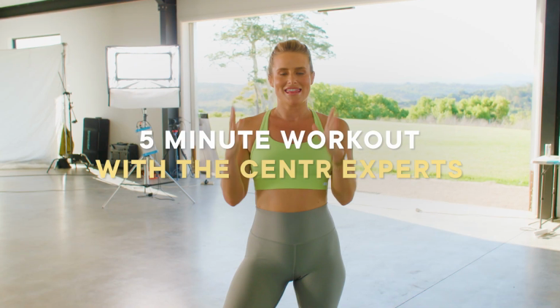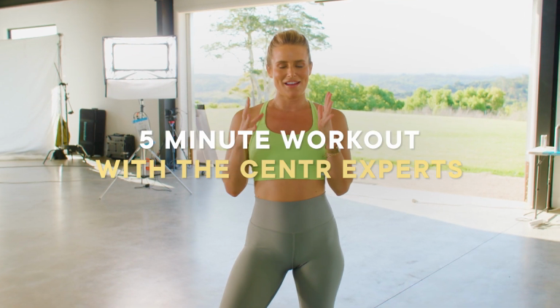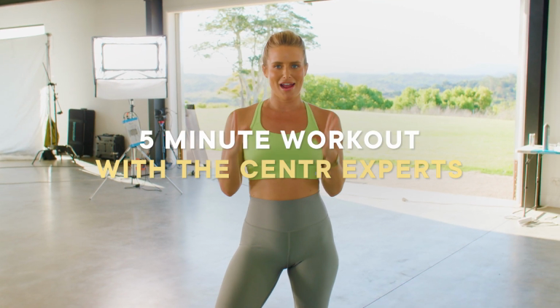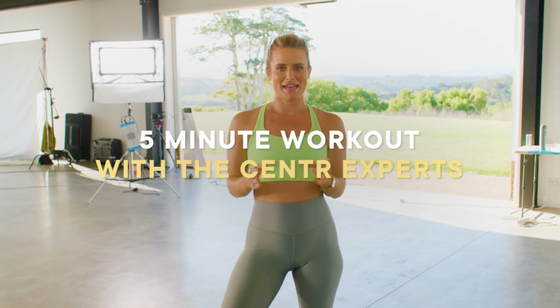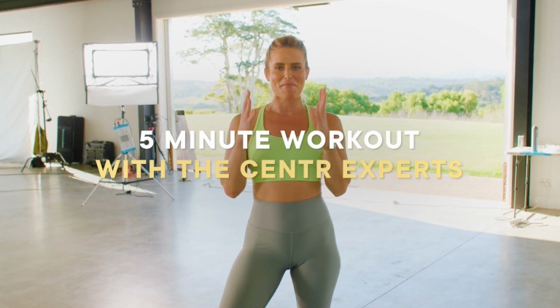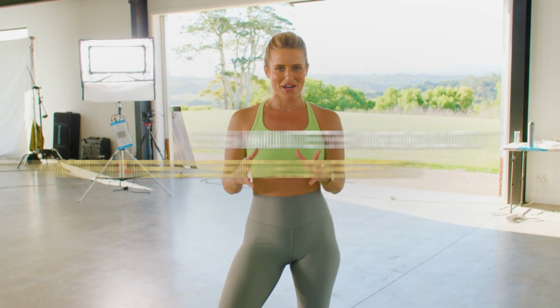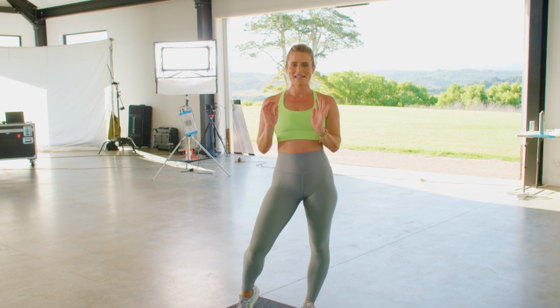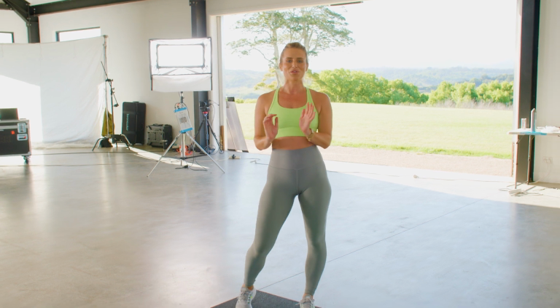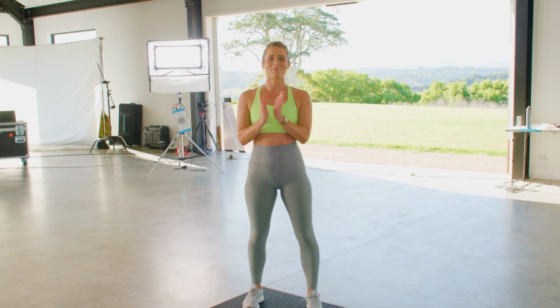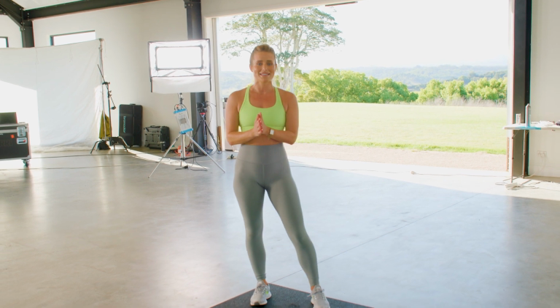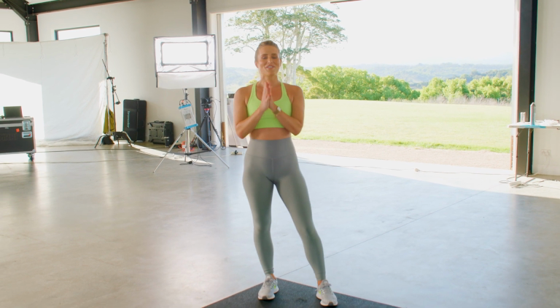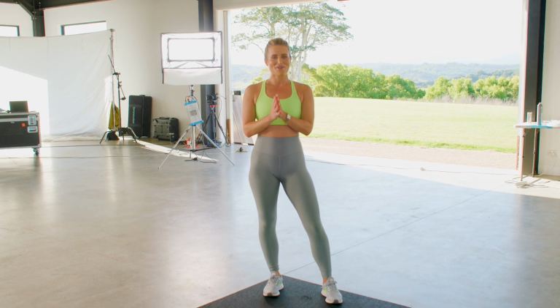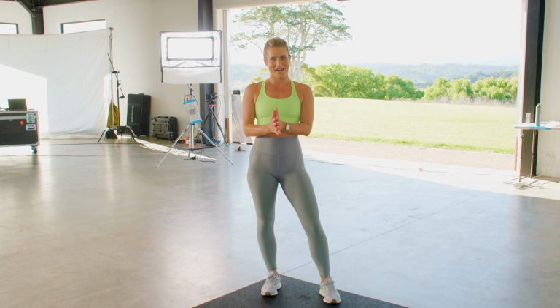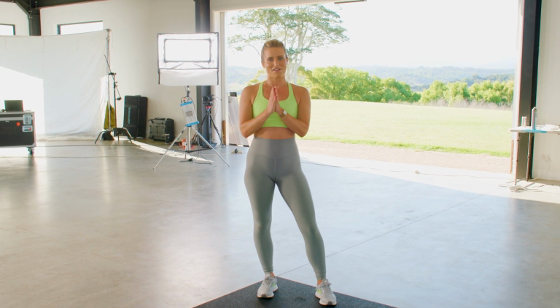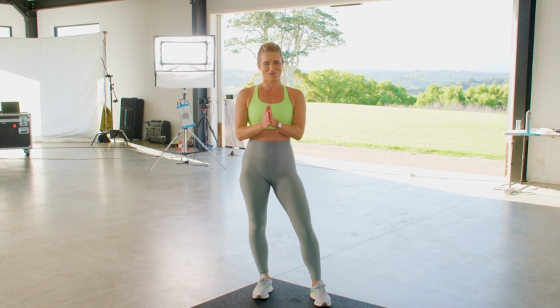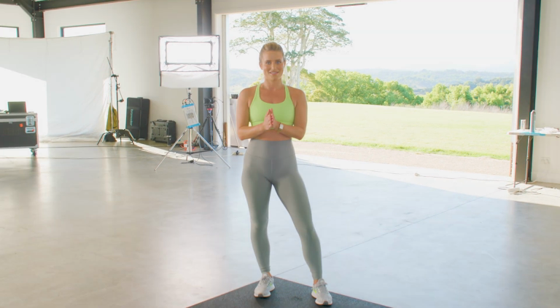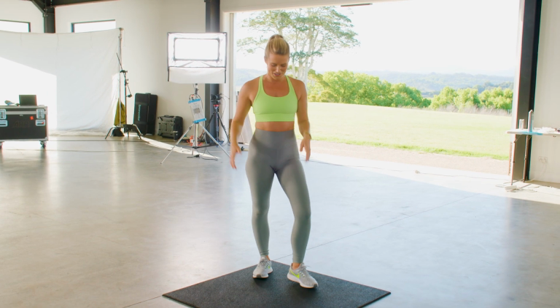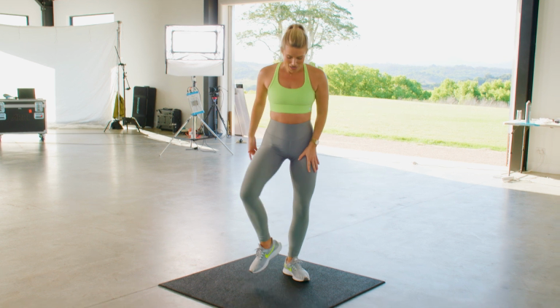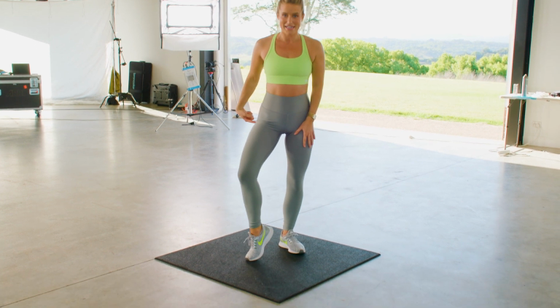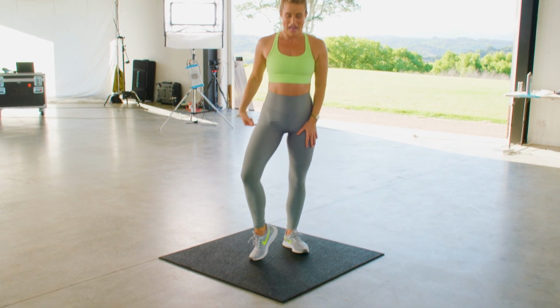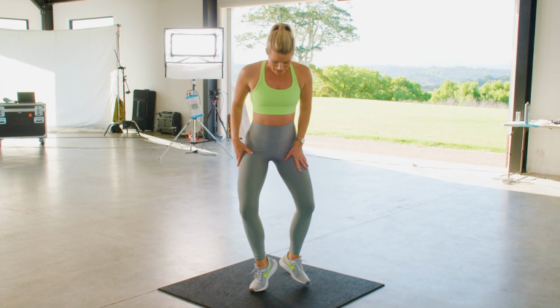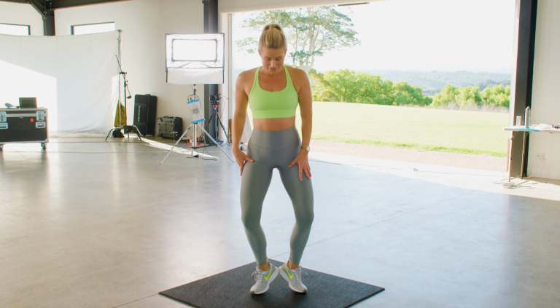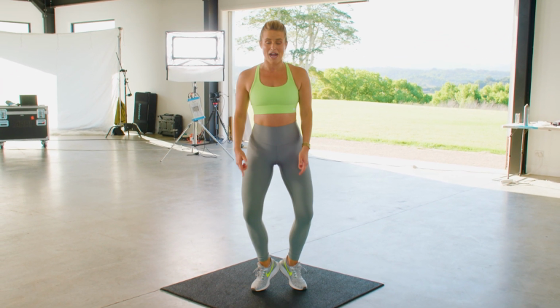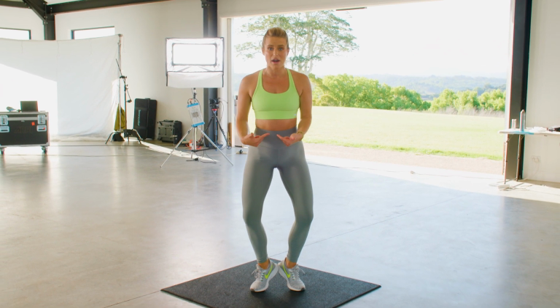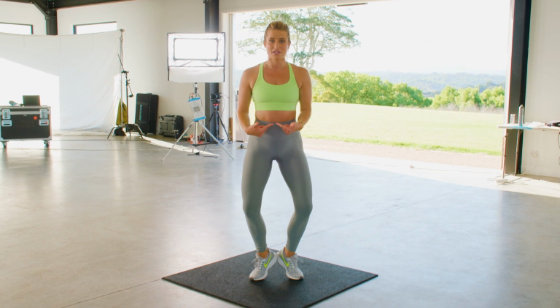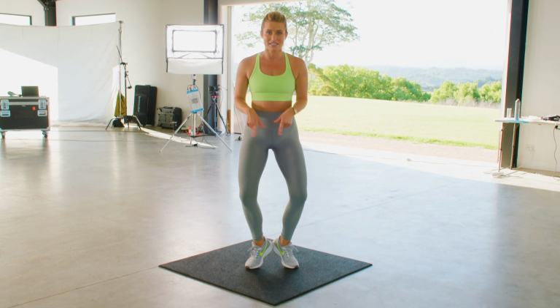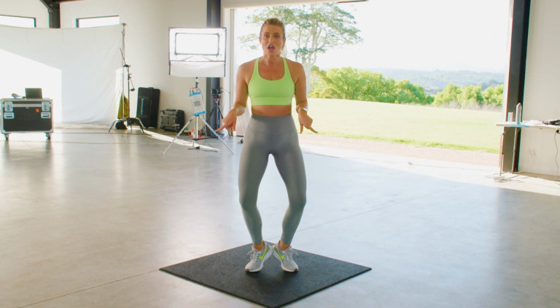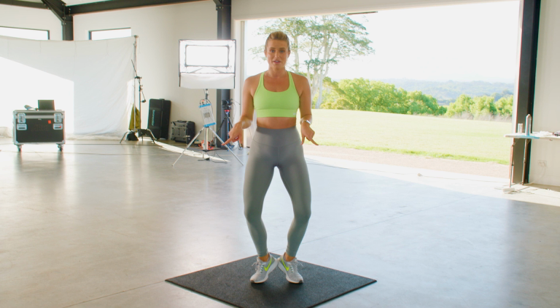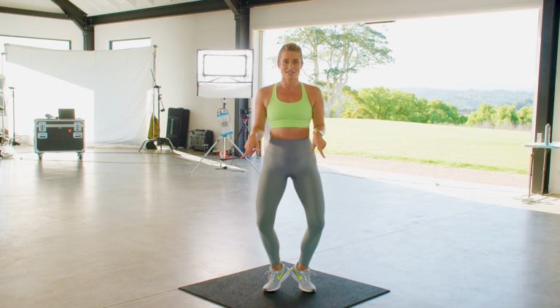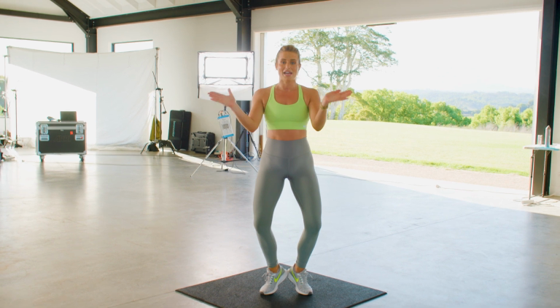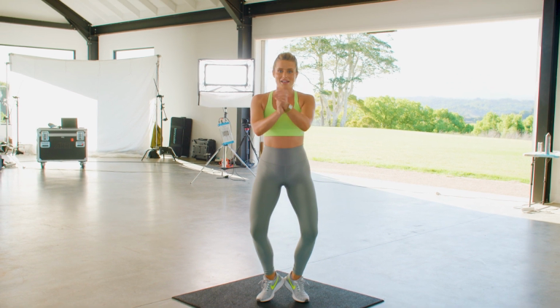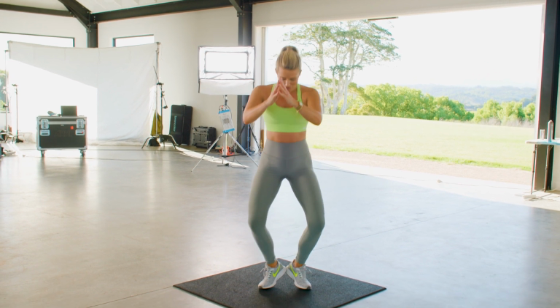This is a five-minute burner. I'm going to take you through a minute of heel raise squats. Let's get started. Right heel lifts up, left heel lifts up. You want to squeeze those heels together. Open those toes to the side. Let's go.